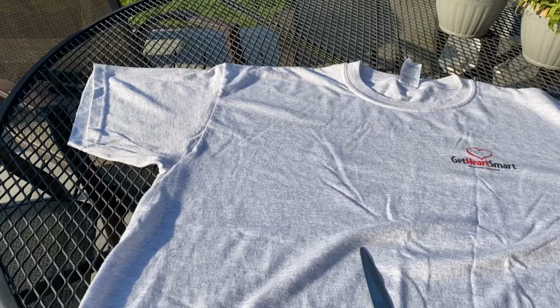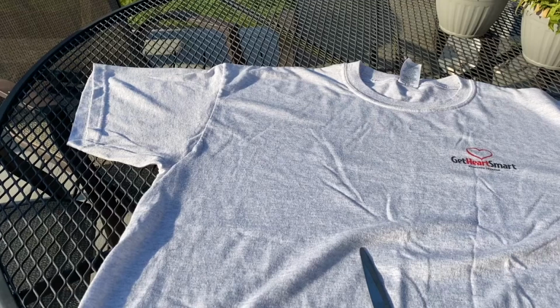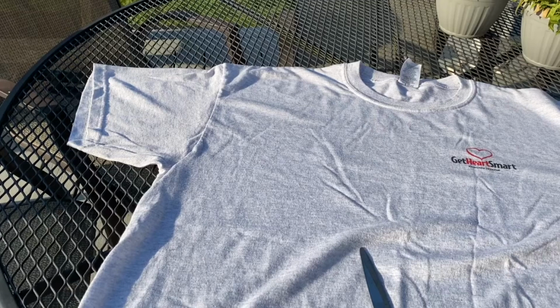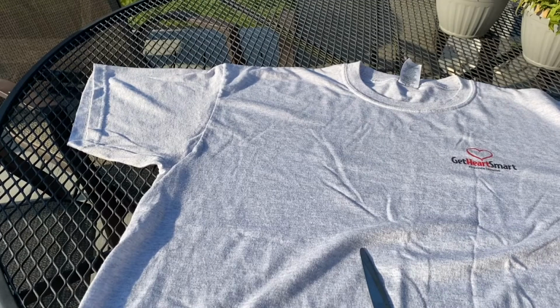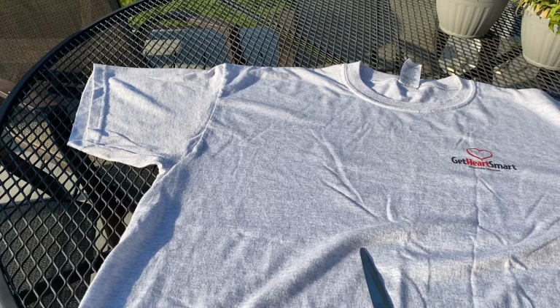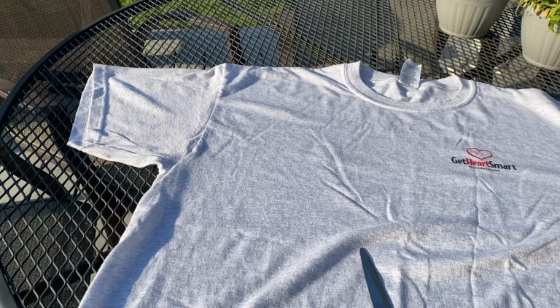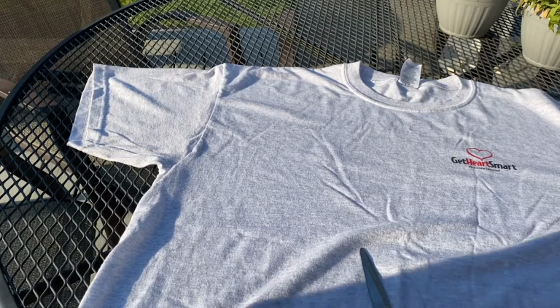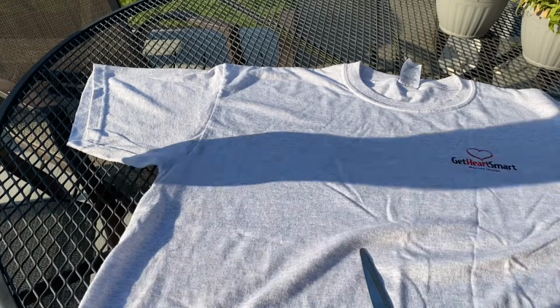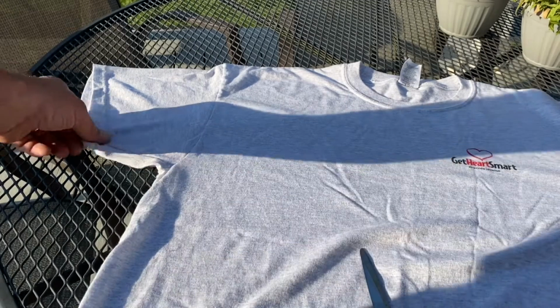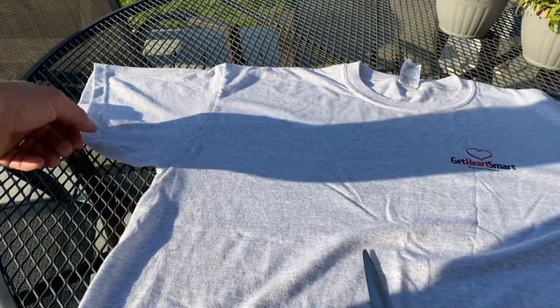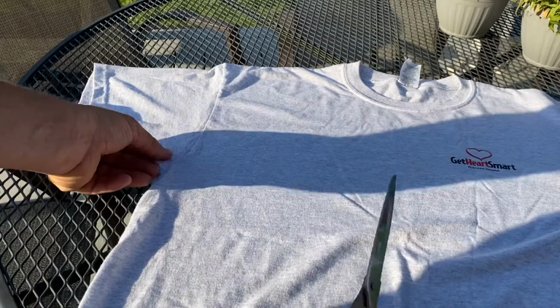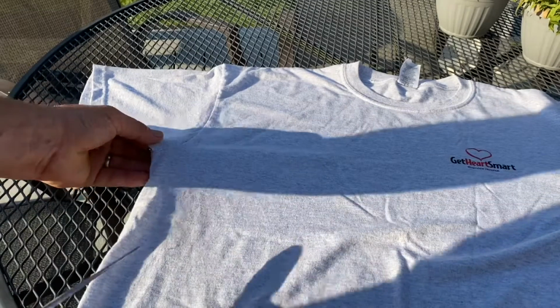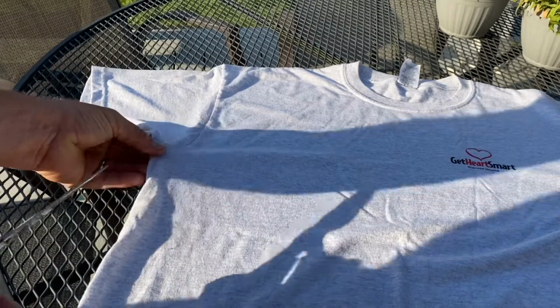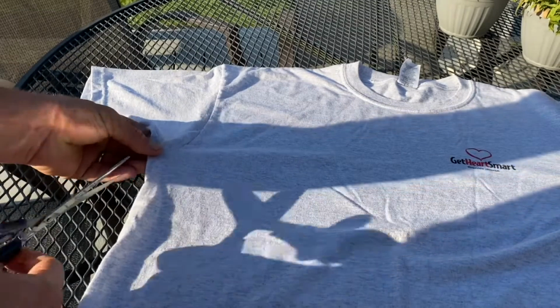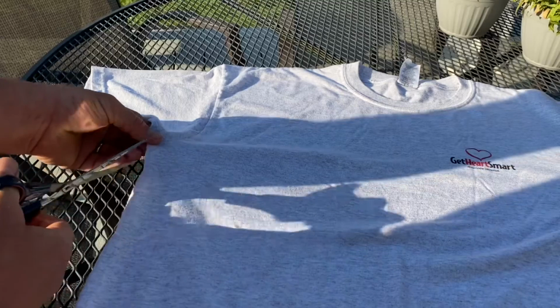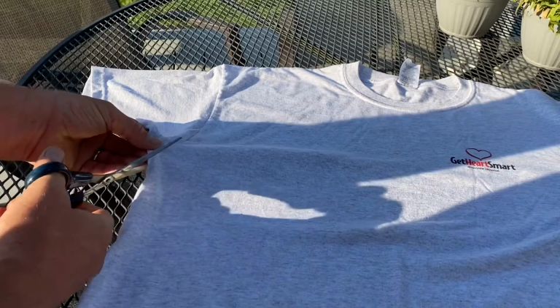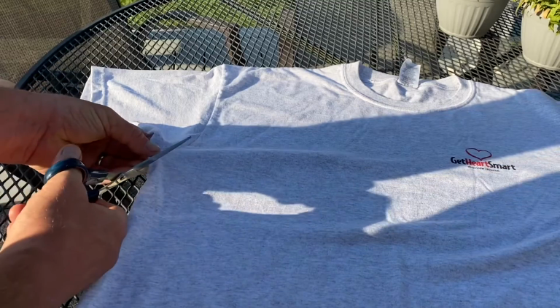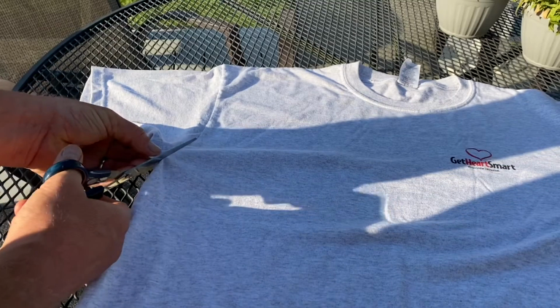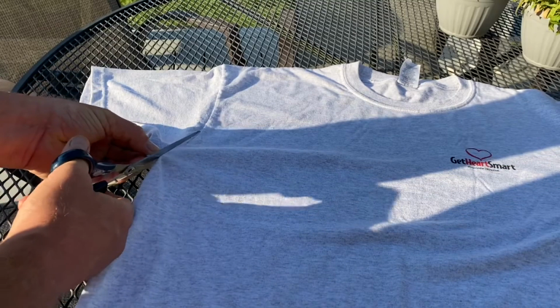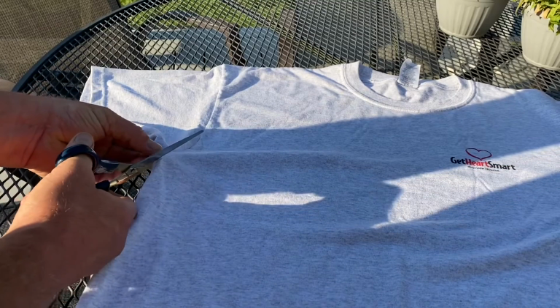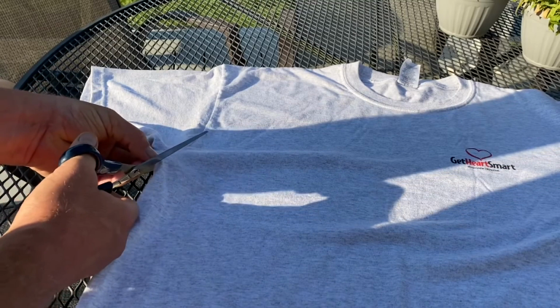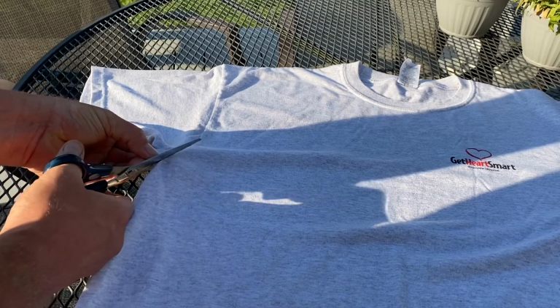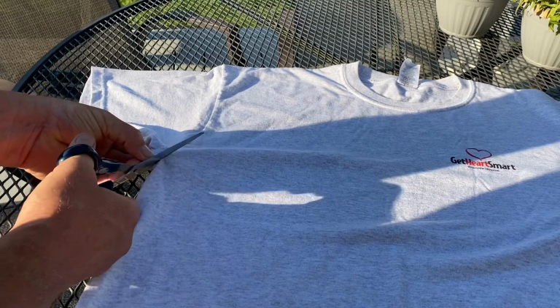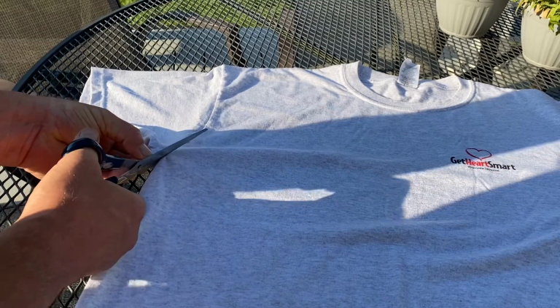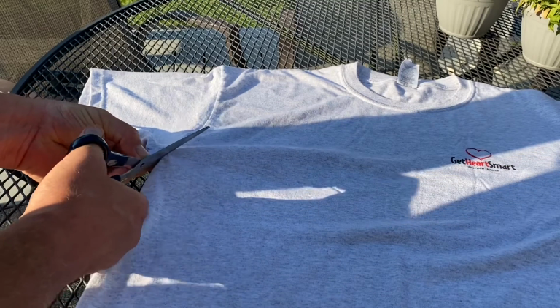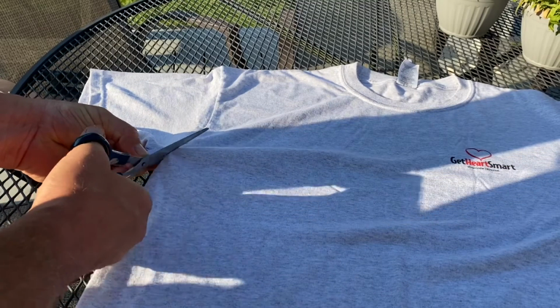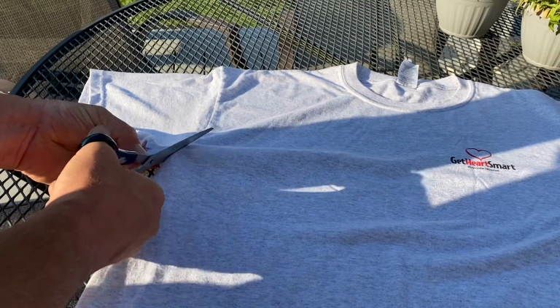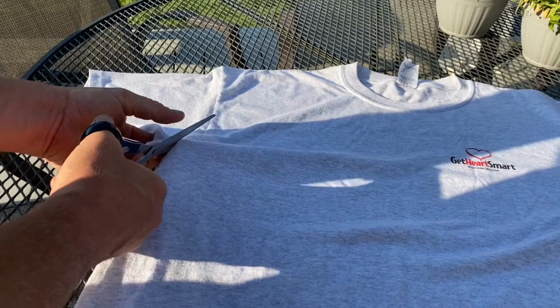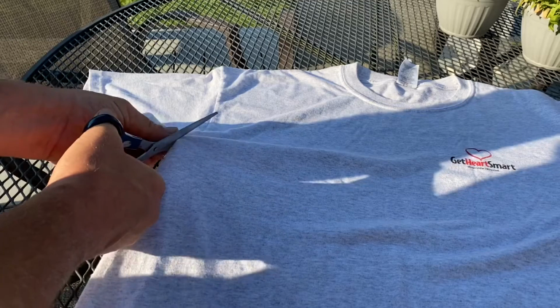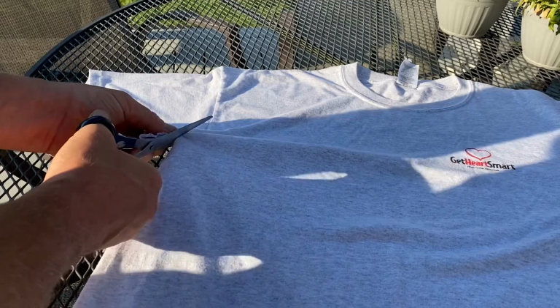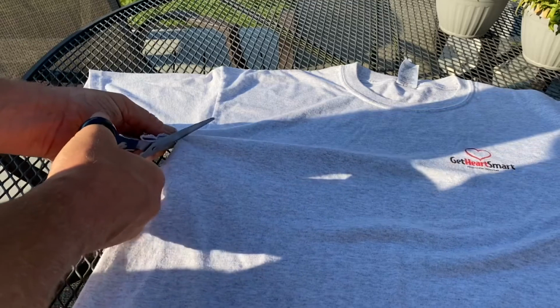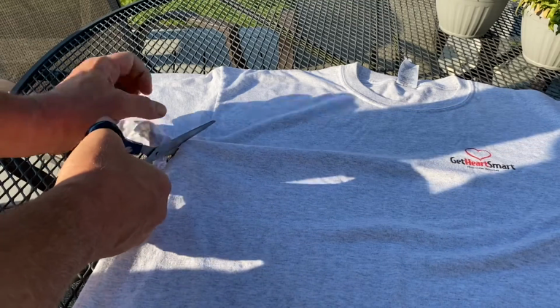Welcome back YouTube. So today I'm going to show you how I make my coronavirus masks, and I've been doing this ever since the whole thing kicked off.